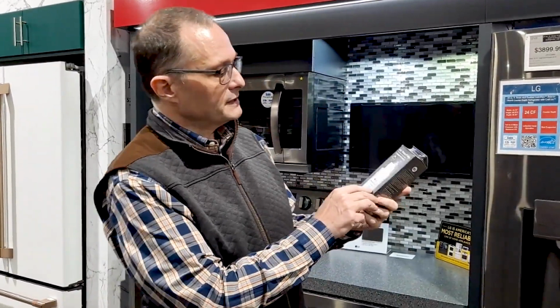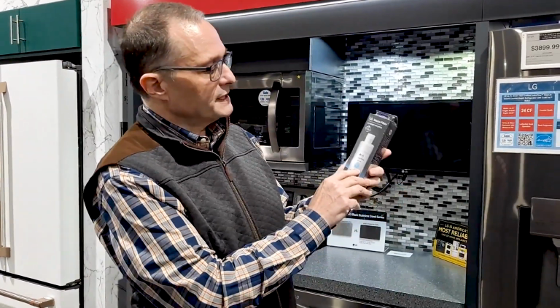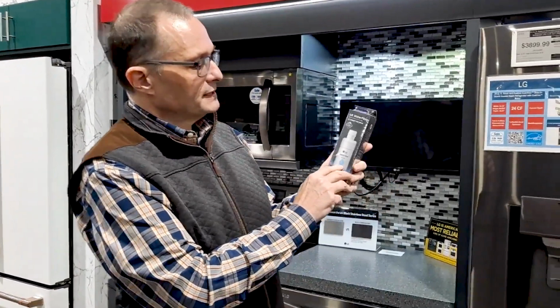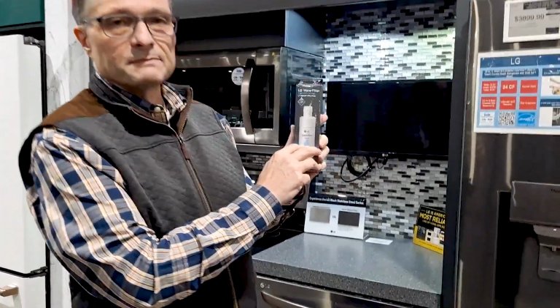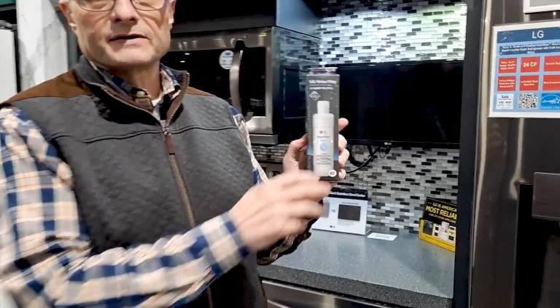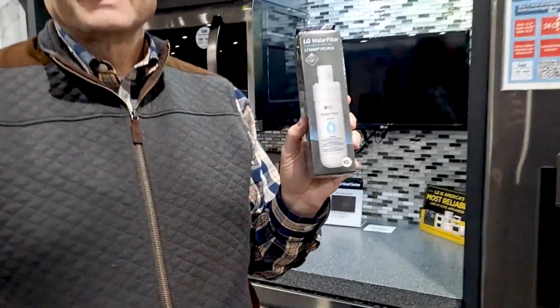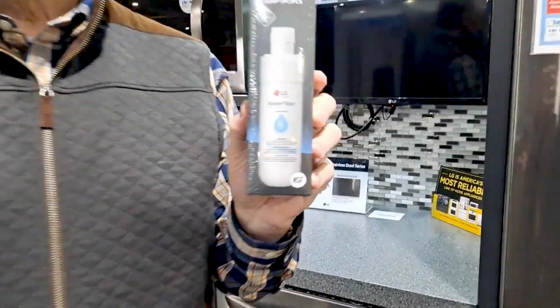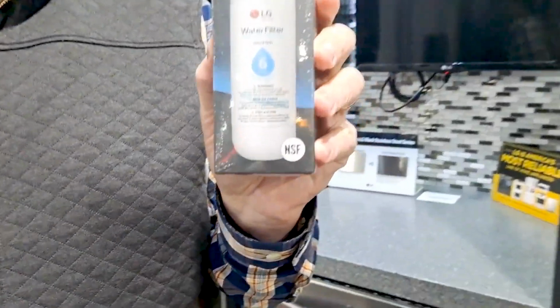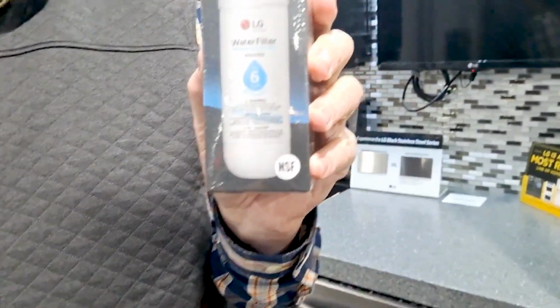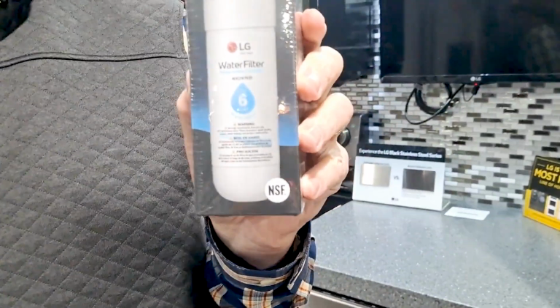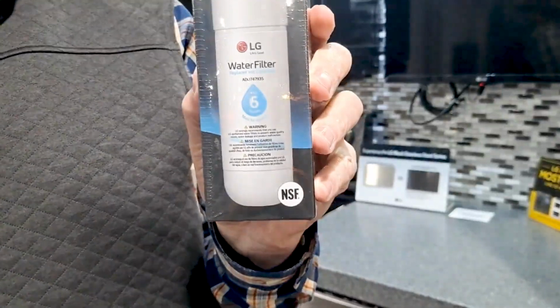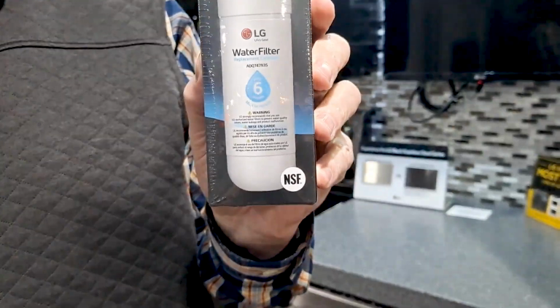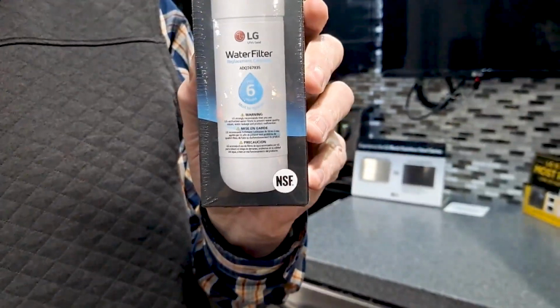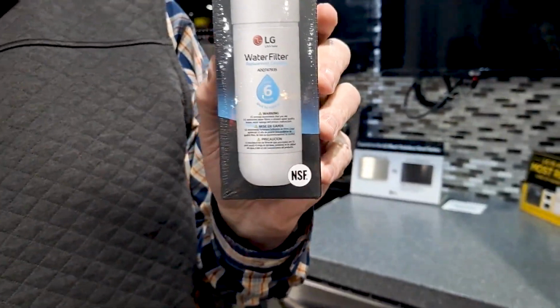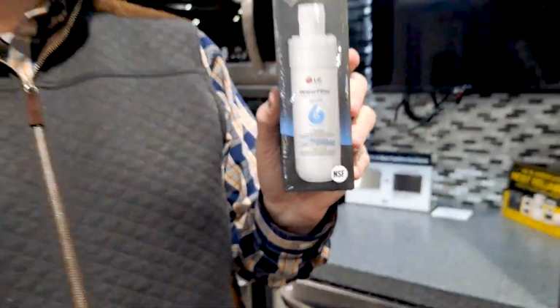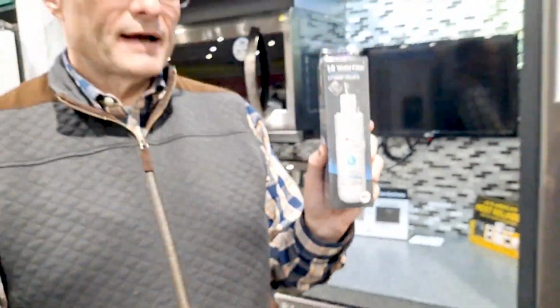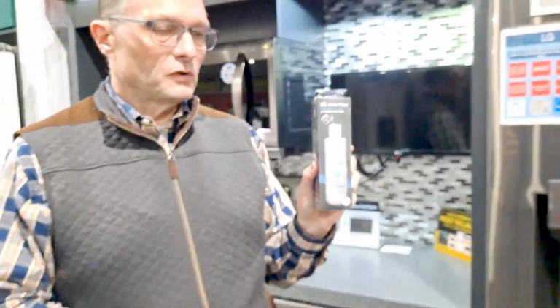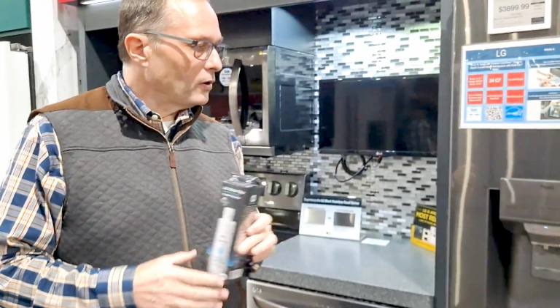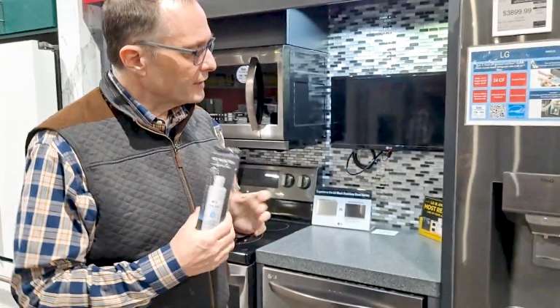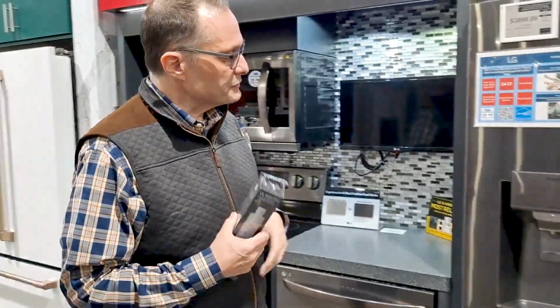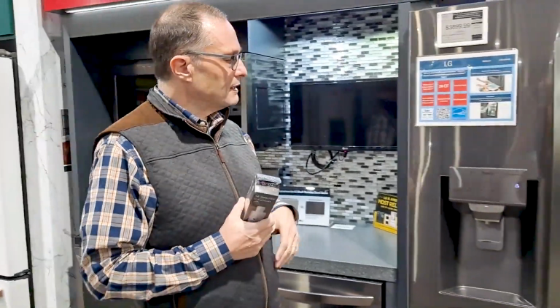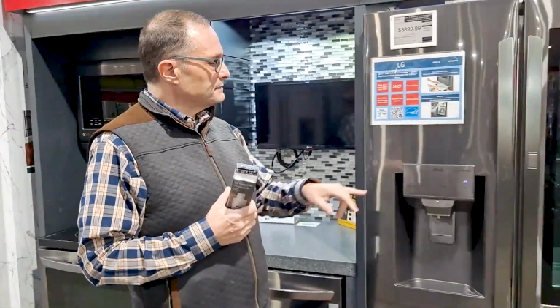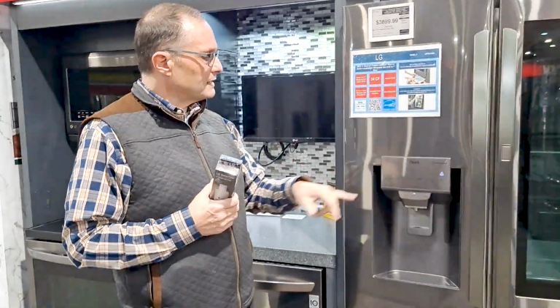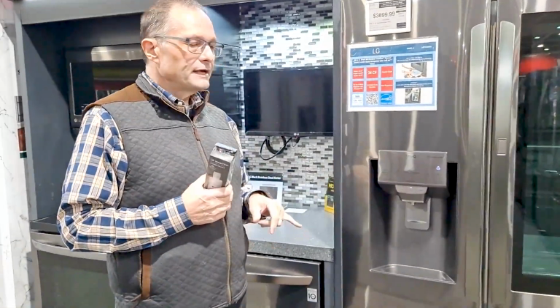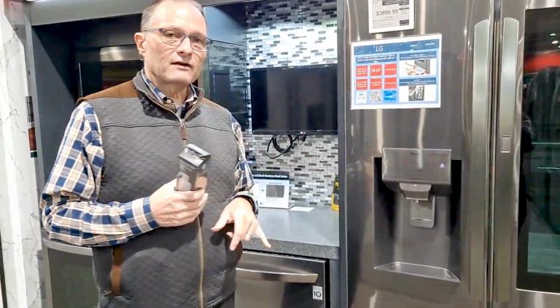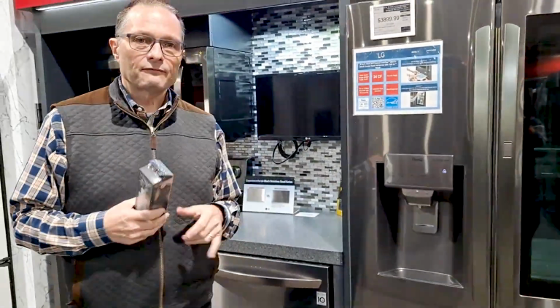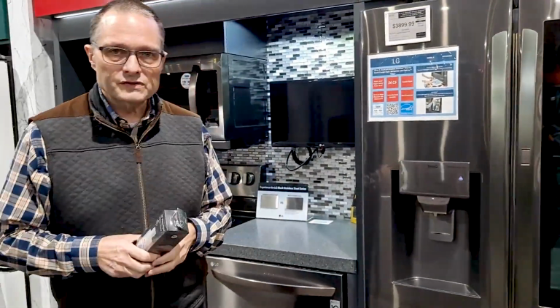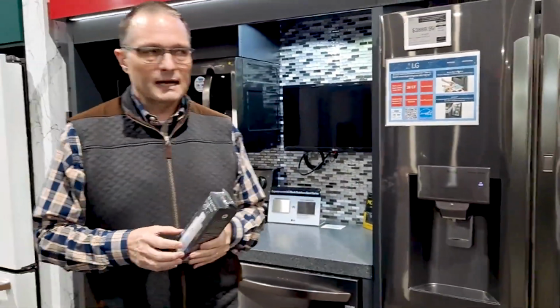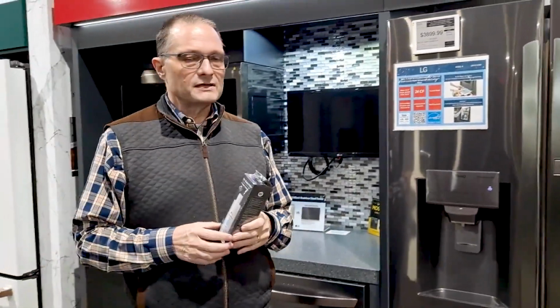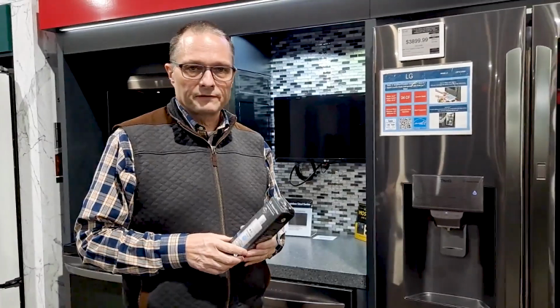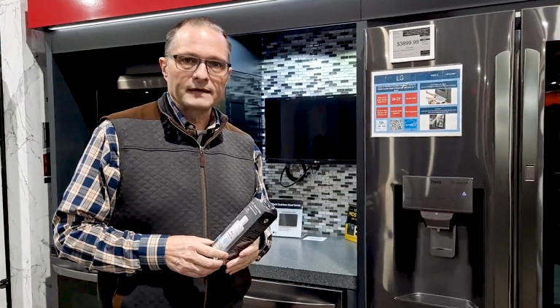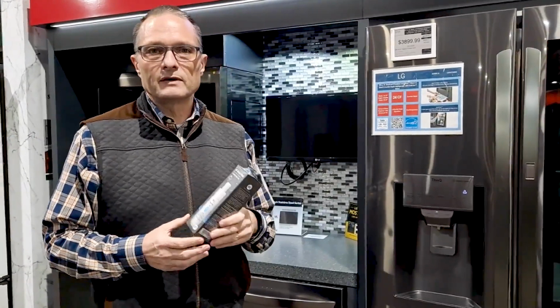See right there, it says six months. Some of them say less, some of them say more. But the question is do I have to do it? Or sometimes you get a little indicator on your refrigerator that says it's time to change the water filter — do you need to do that?